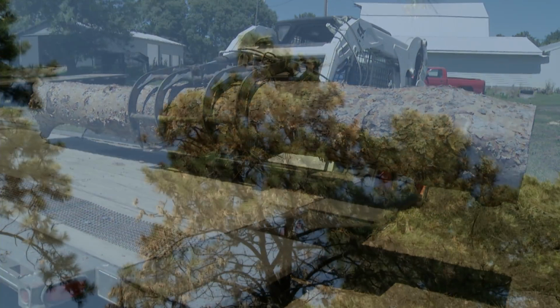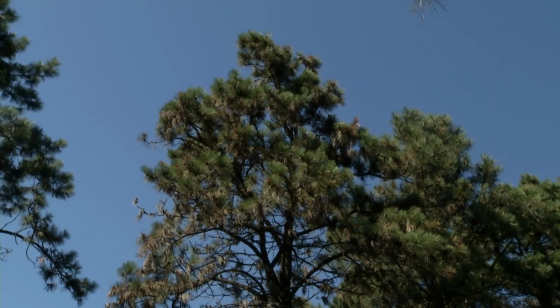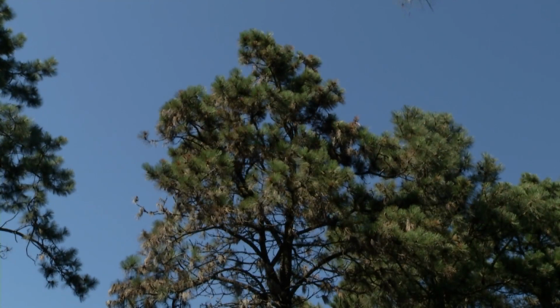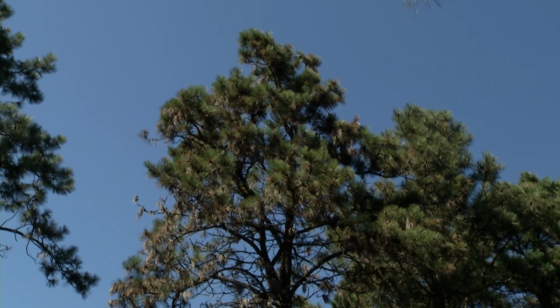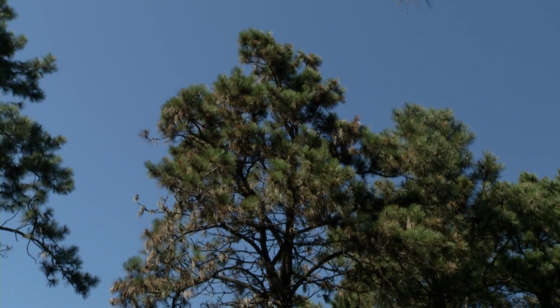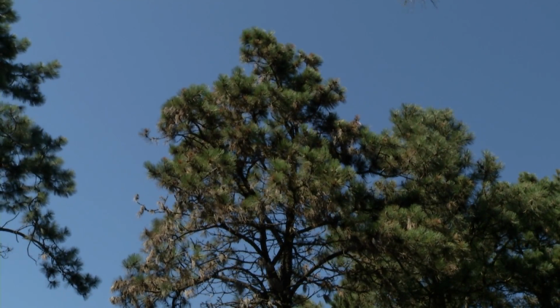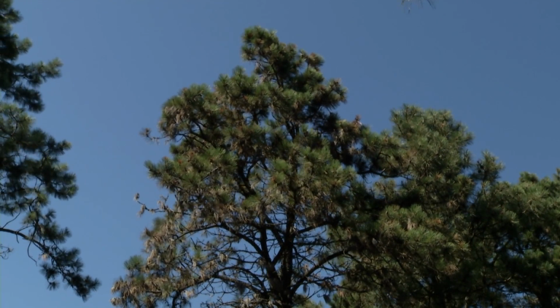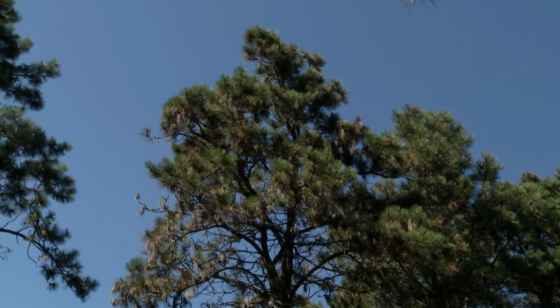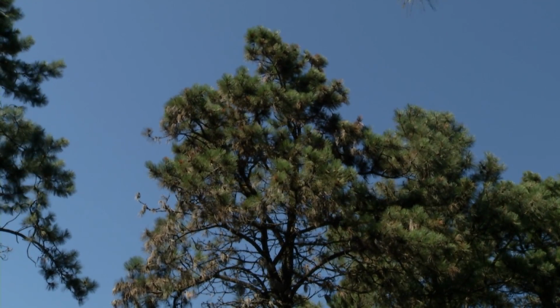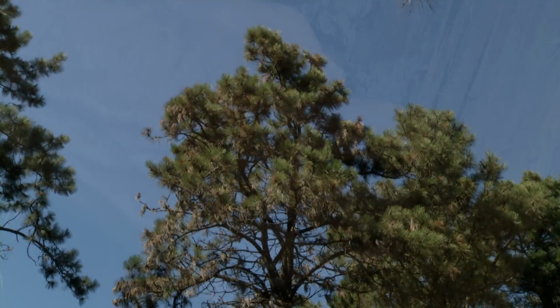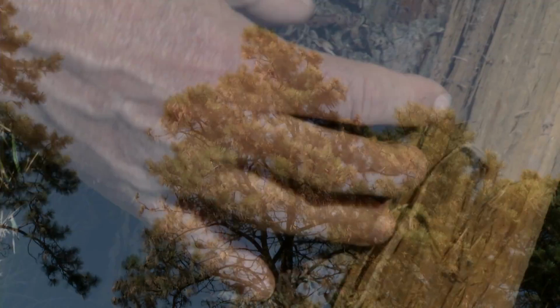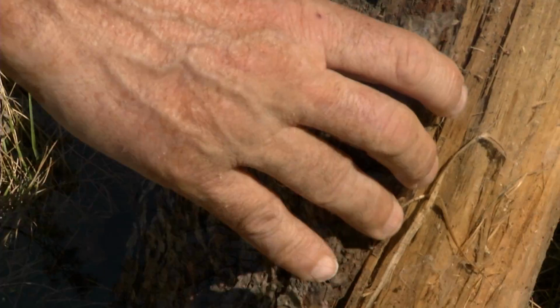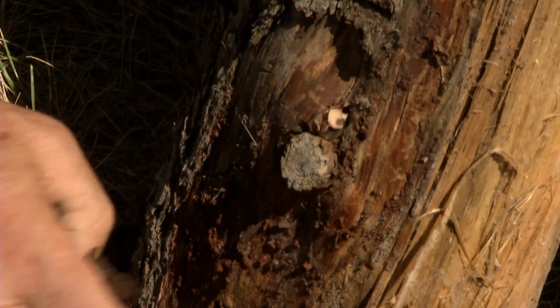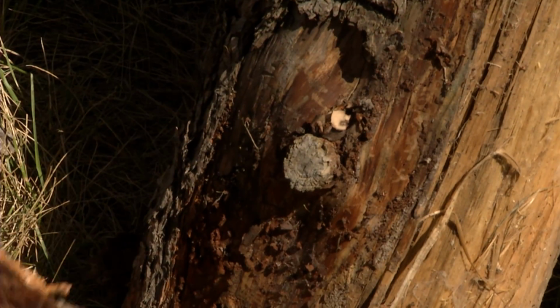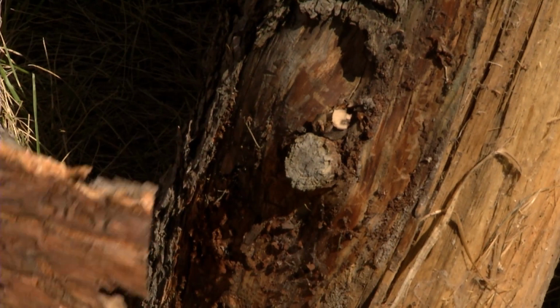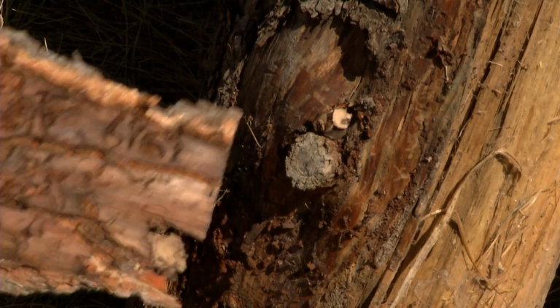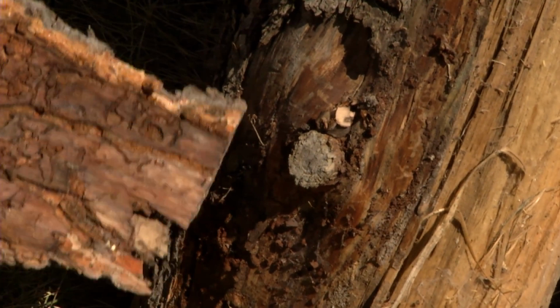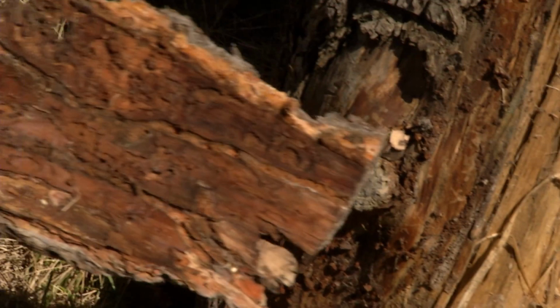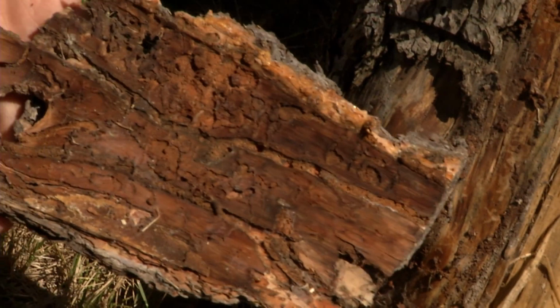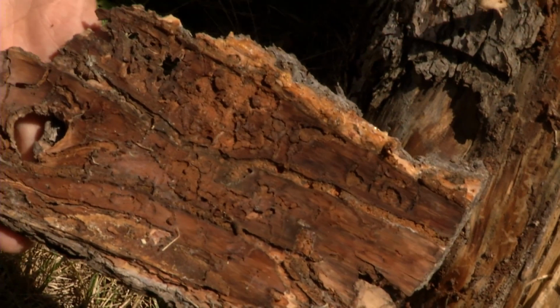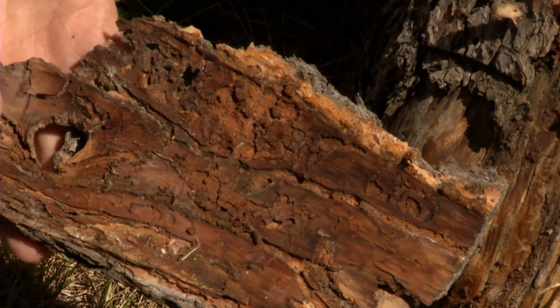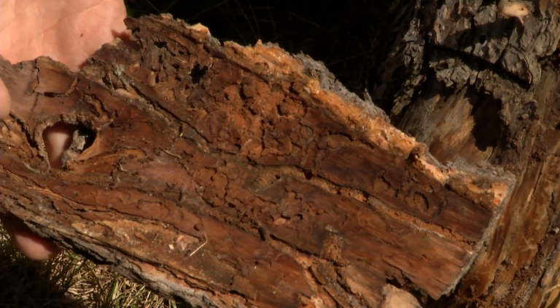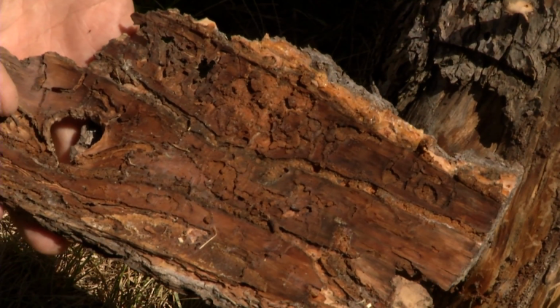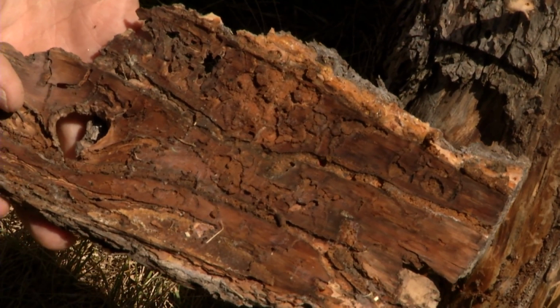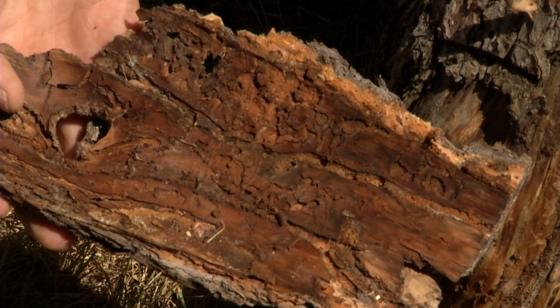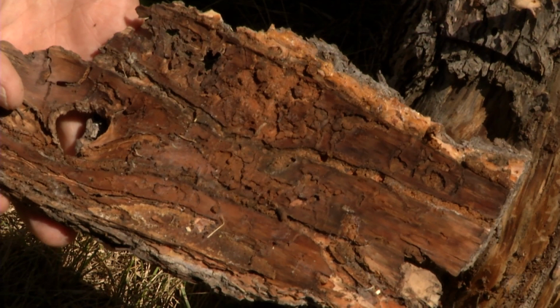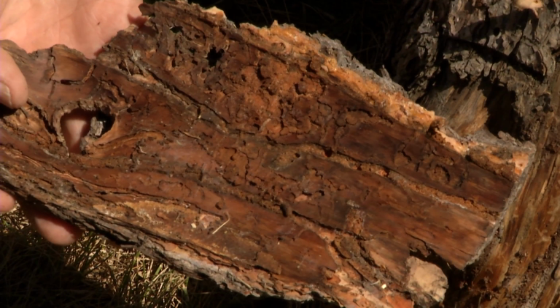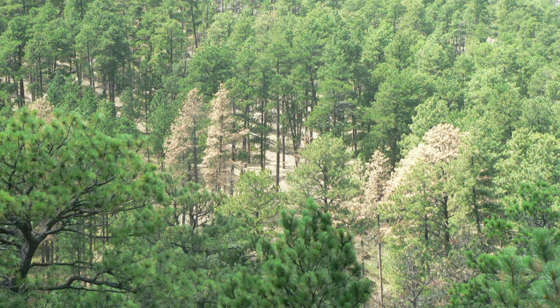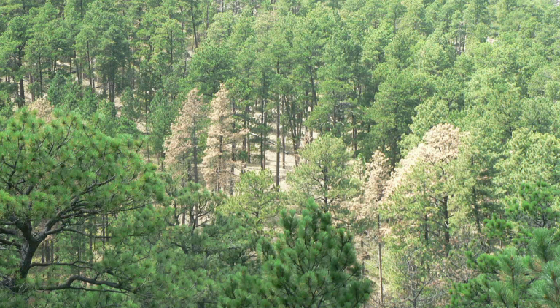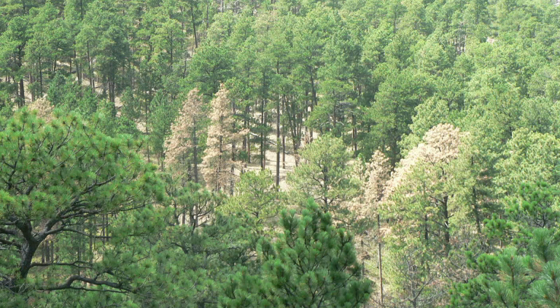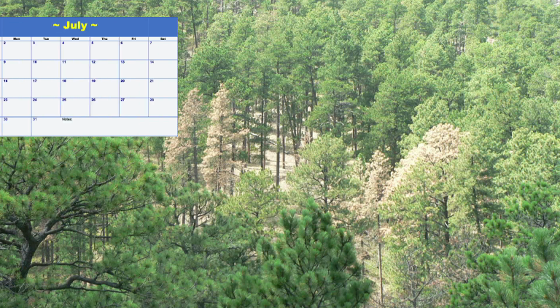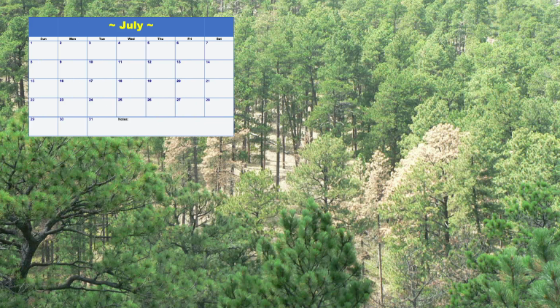Mountain pine beetles begin emerging from infested trees in mid-July. These dead infested trees can be identified by the pitch tubes that form where the beetles entered the previous year, and the now yellow needles in the crown.